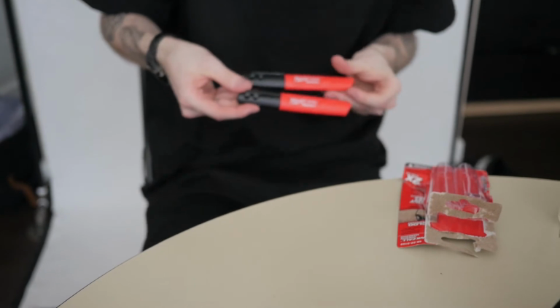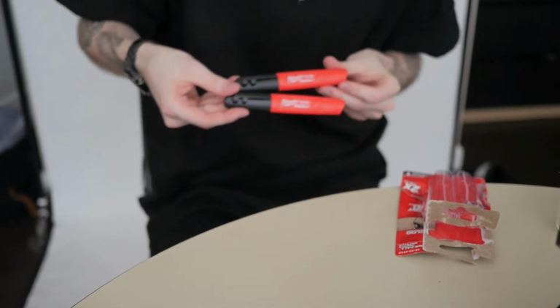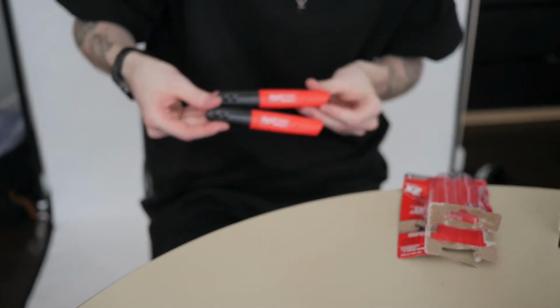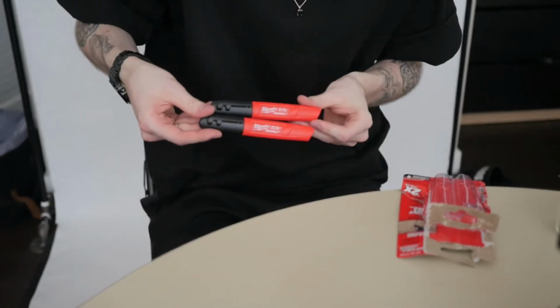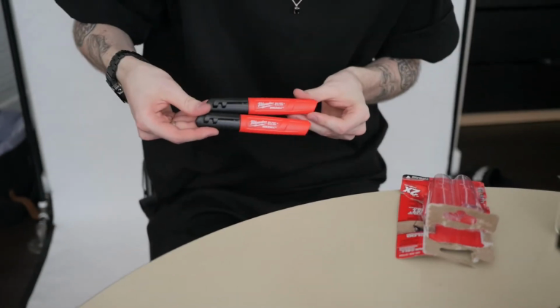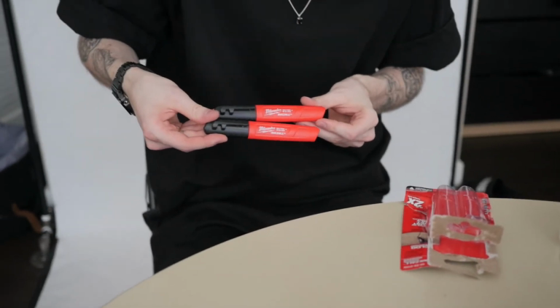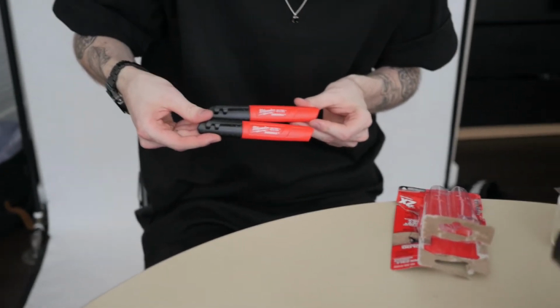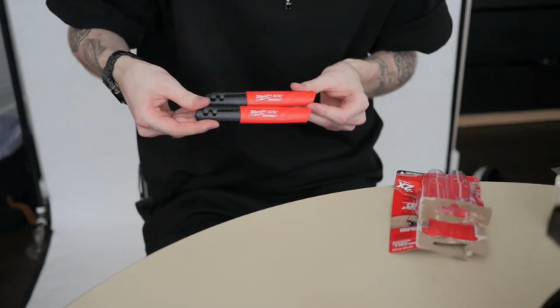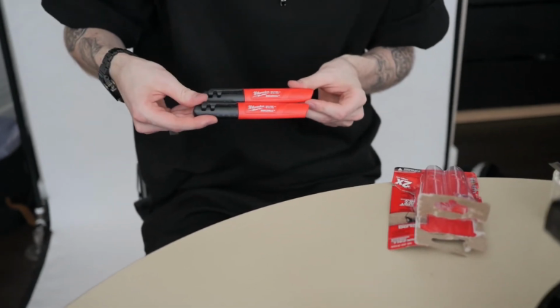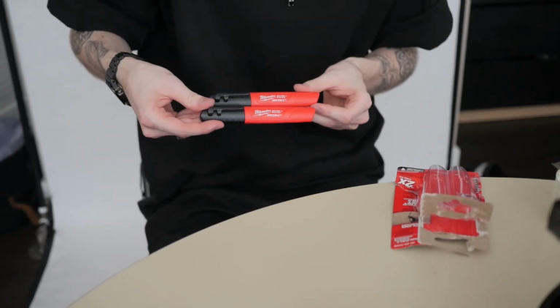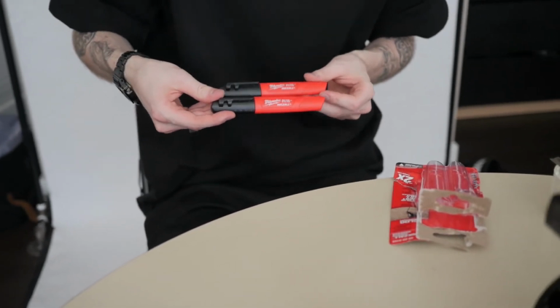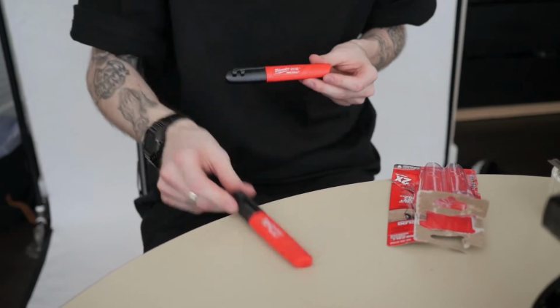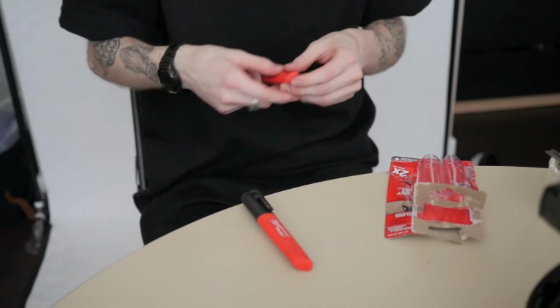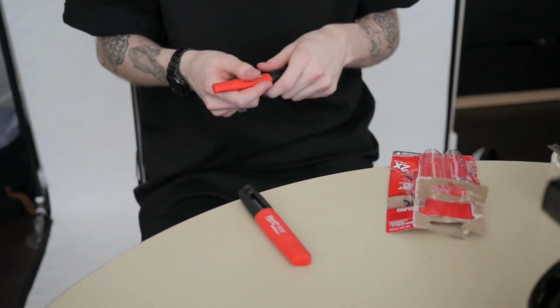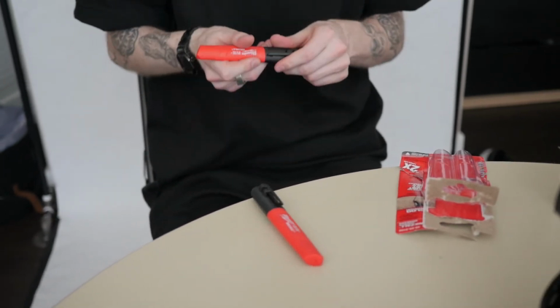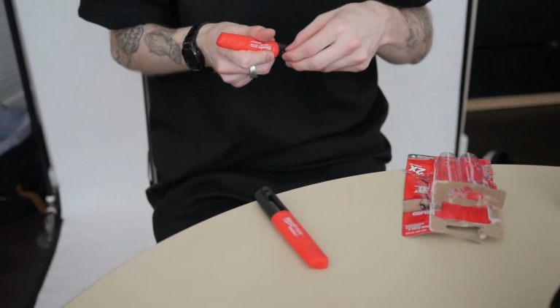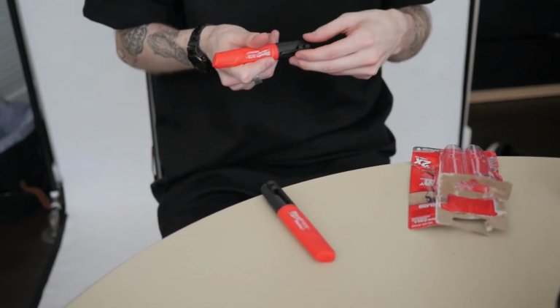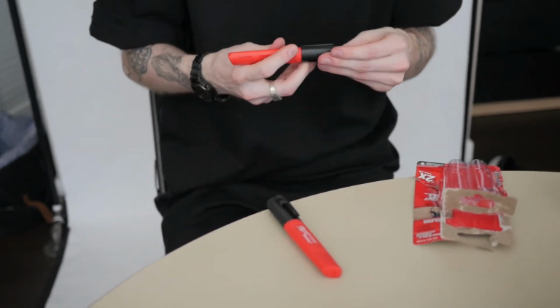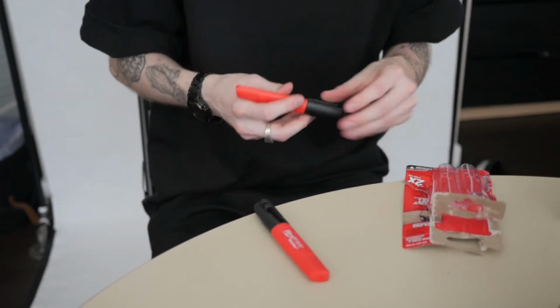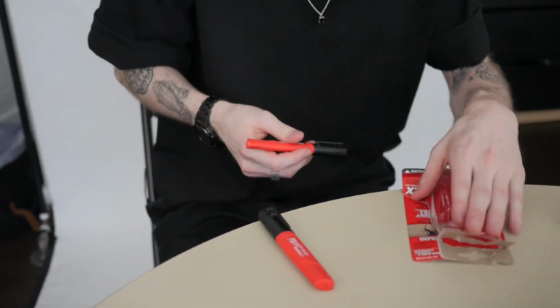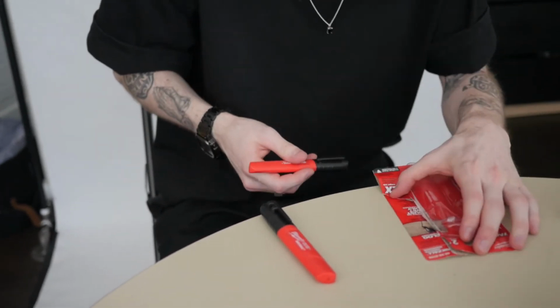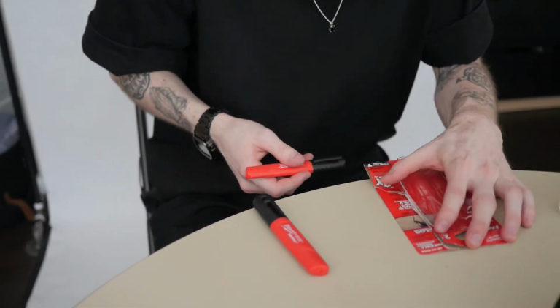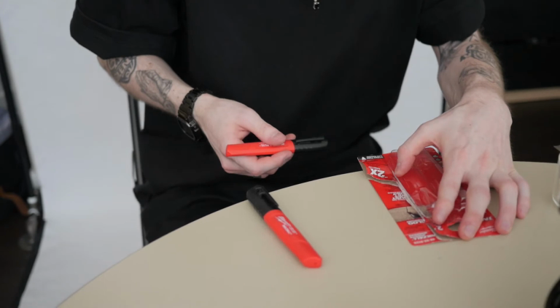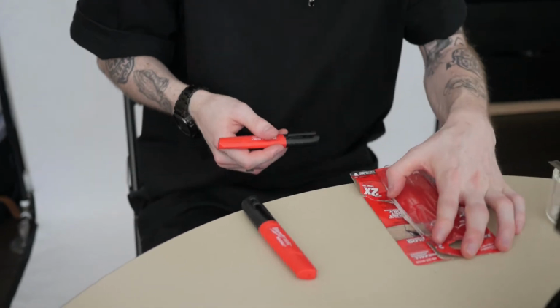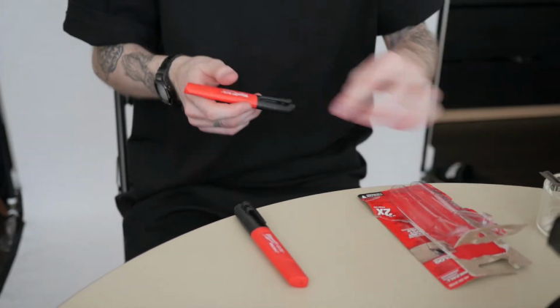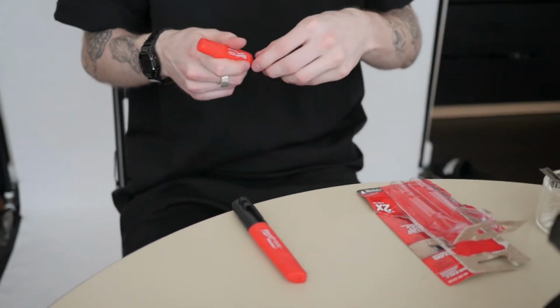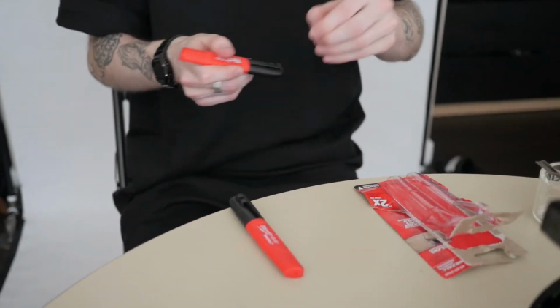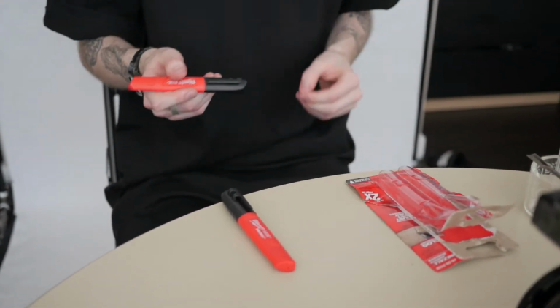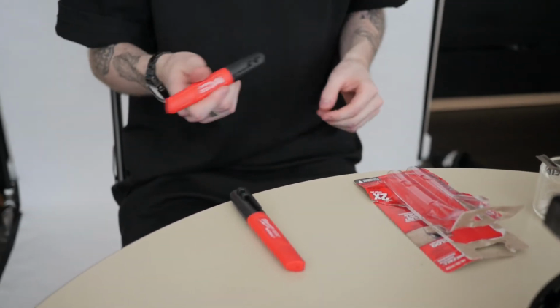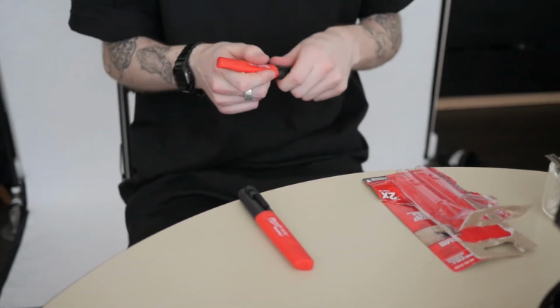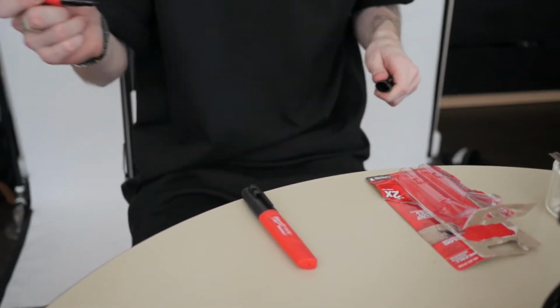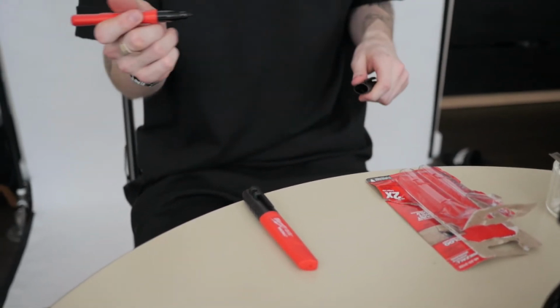We got some Milwaukee markers here. Medium point. iNKZALL. Fuck with that name. Oh, and I guess they have a helmet clip on them. I don't know the difference between a pocket clip or a helmet clip.